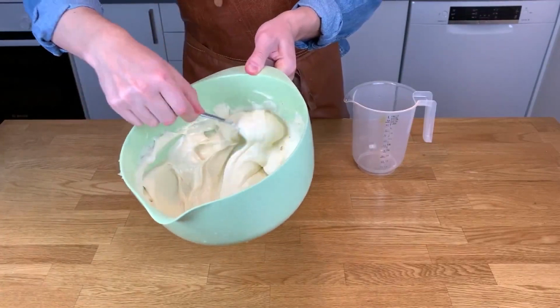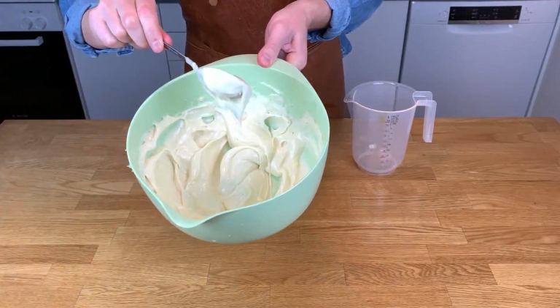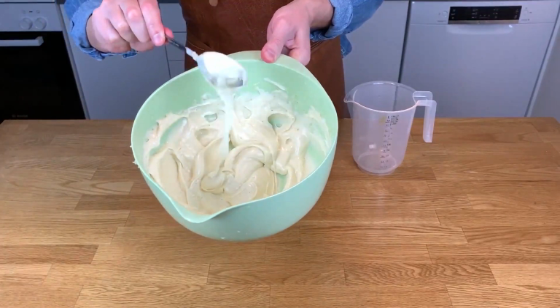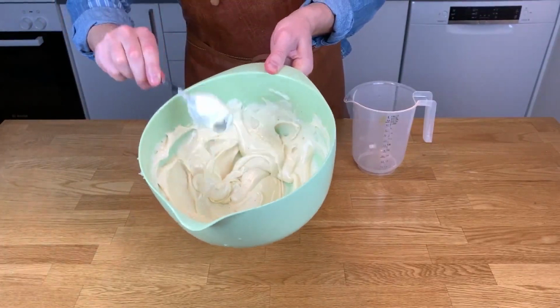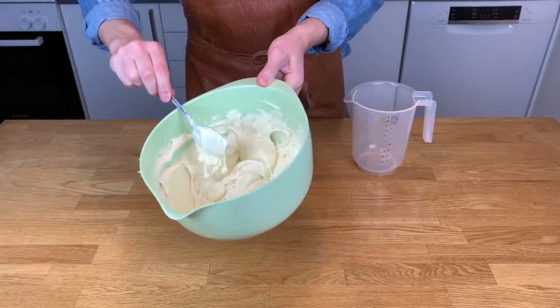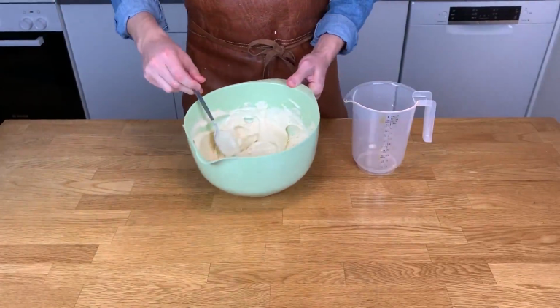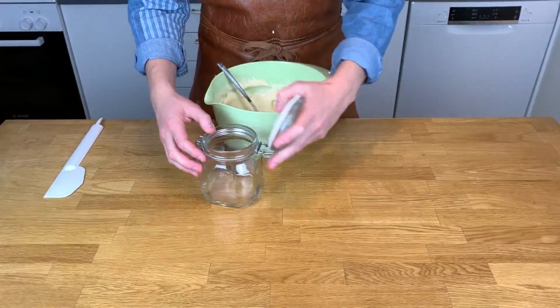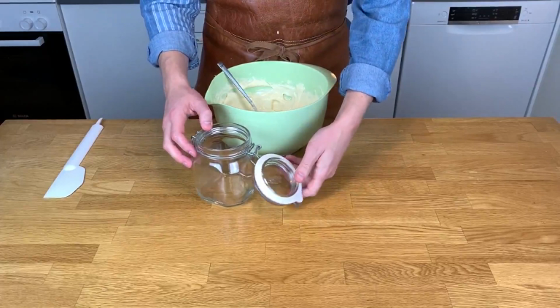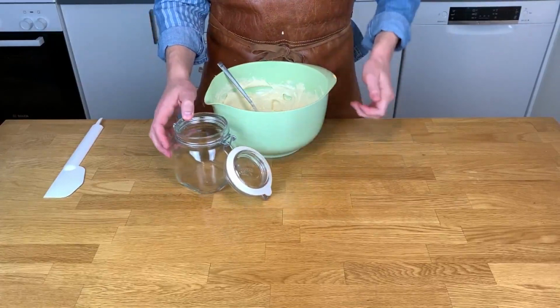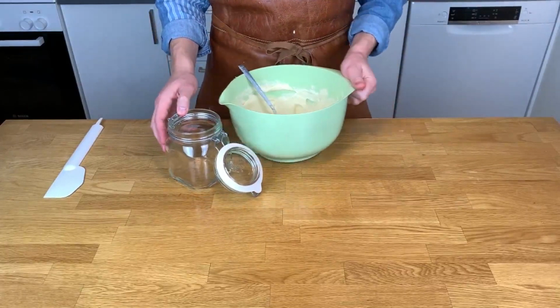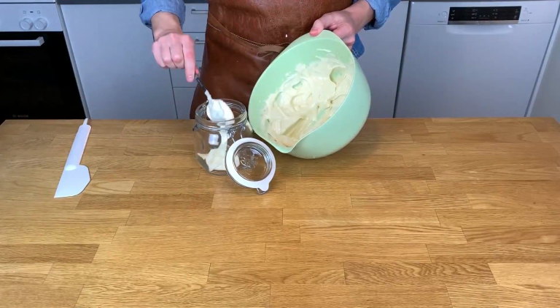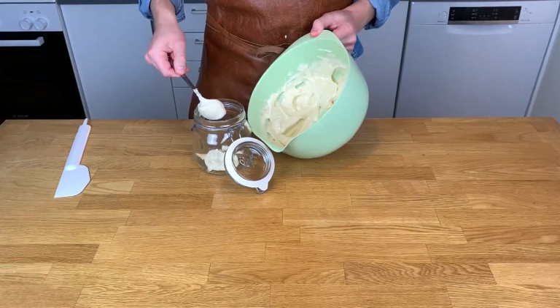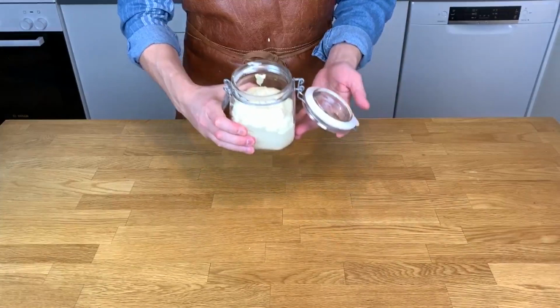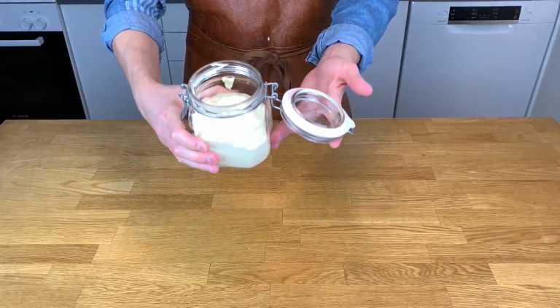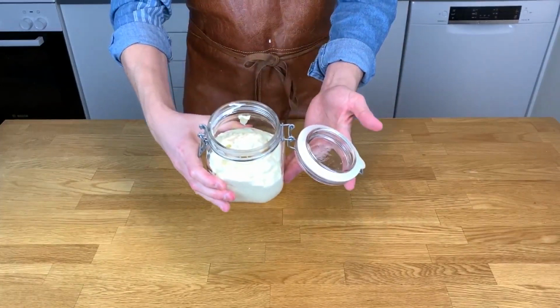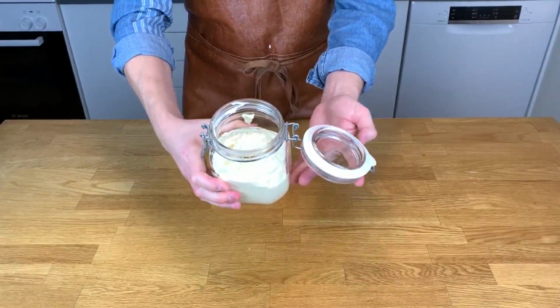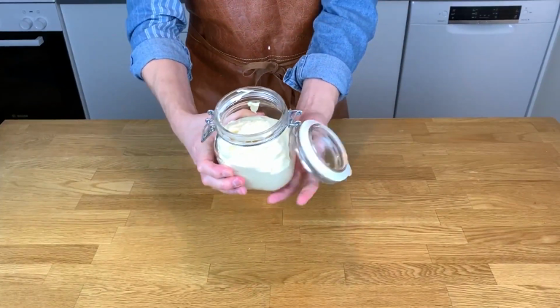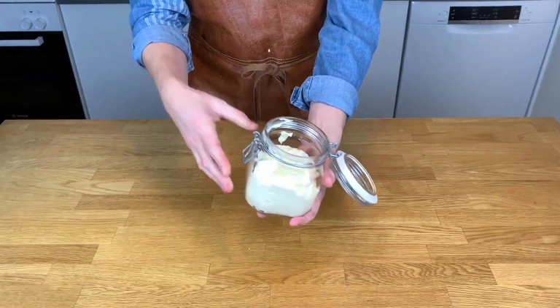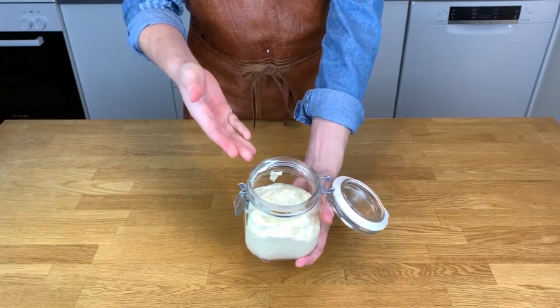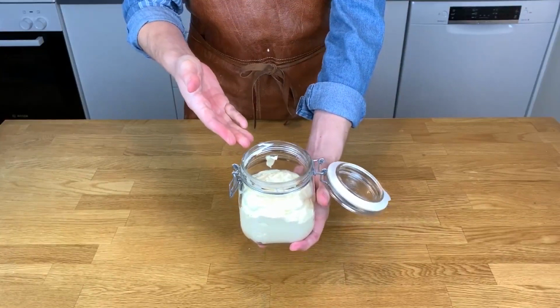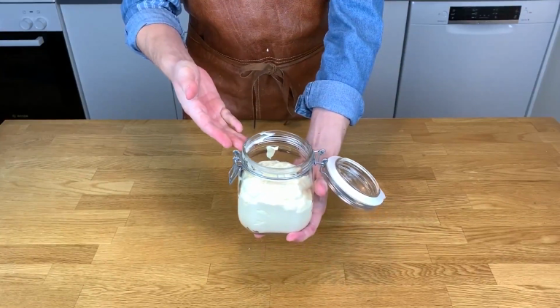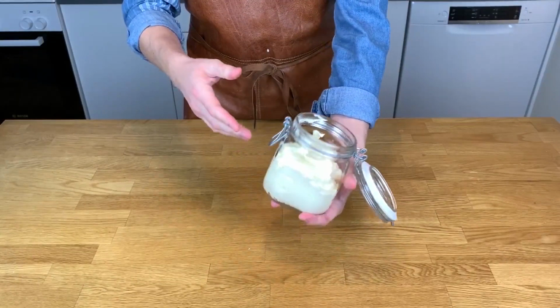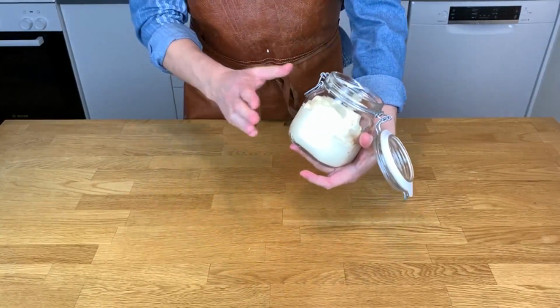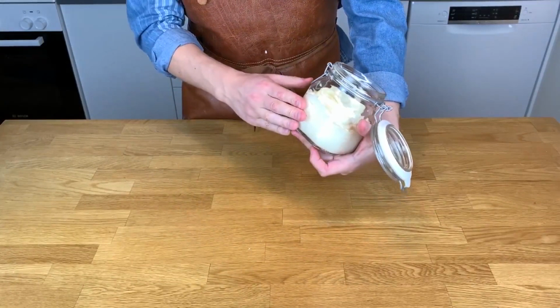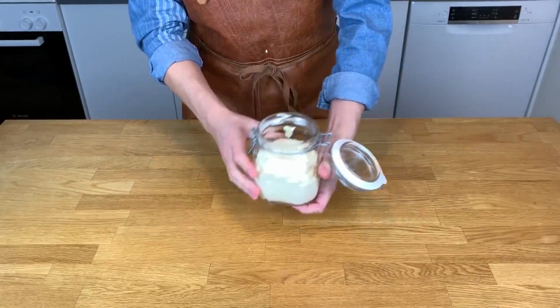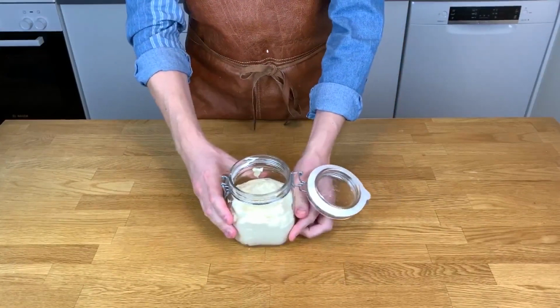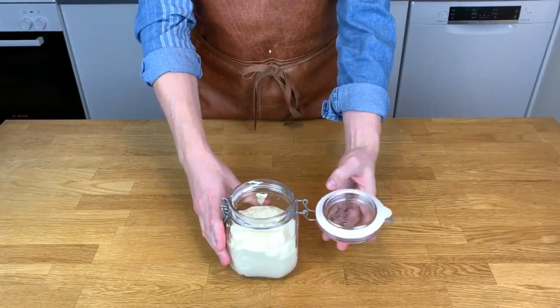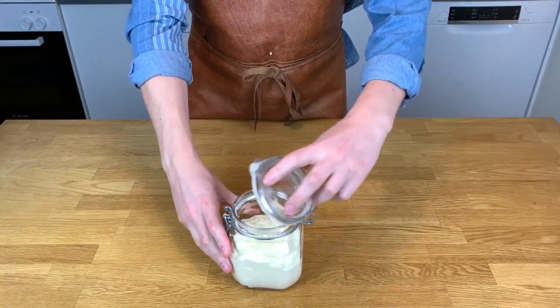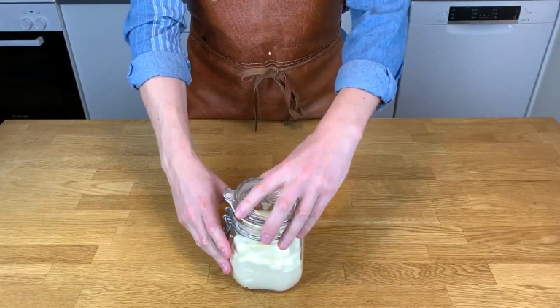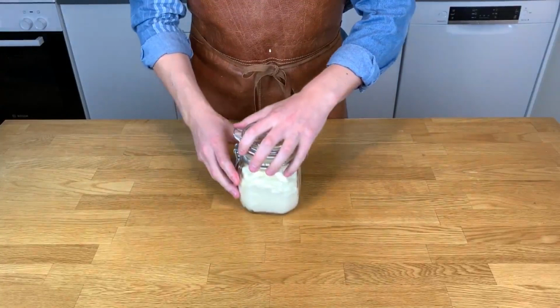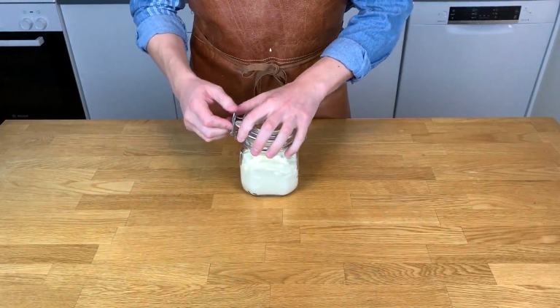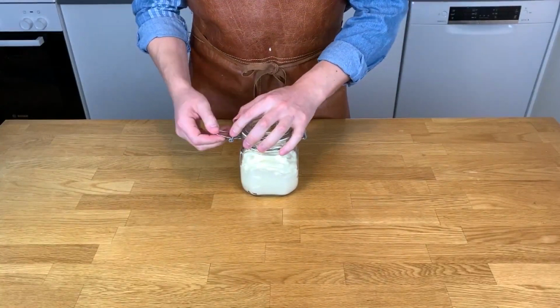If you seal your mayonnaise up, it keeps well in the fridge for one week. And there we have it — a beautiful, cloudy, fluffy homemade mayonnaise. This is a great base for aioli, truffle mayonnaise, or other dips.